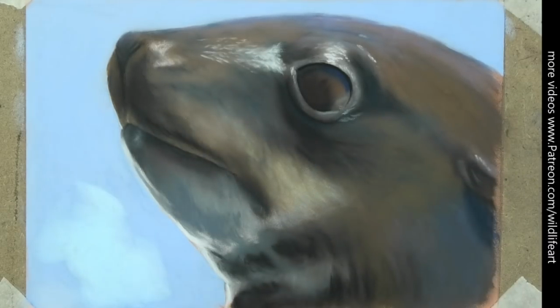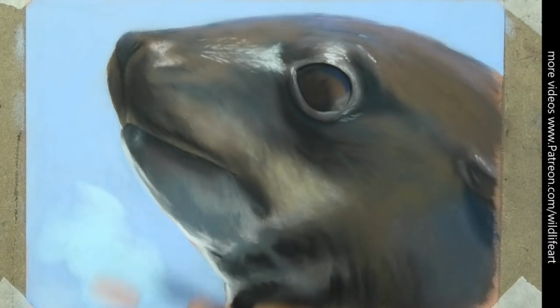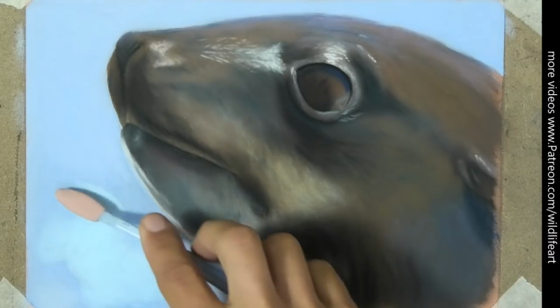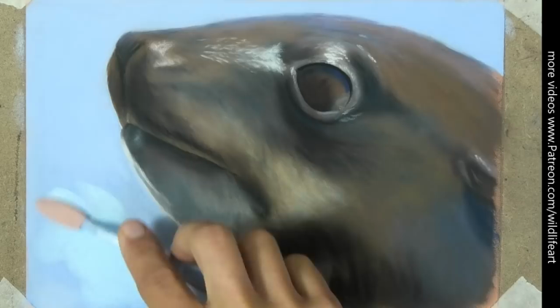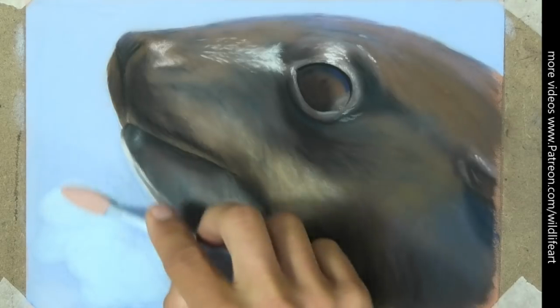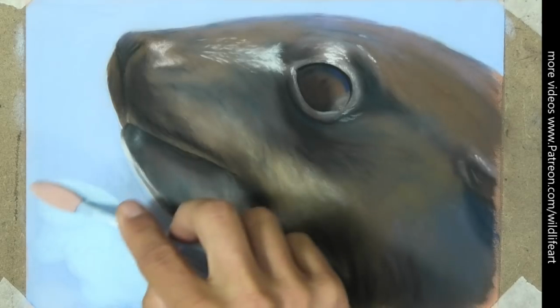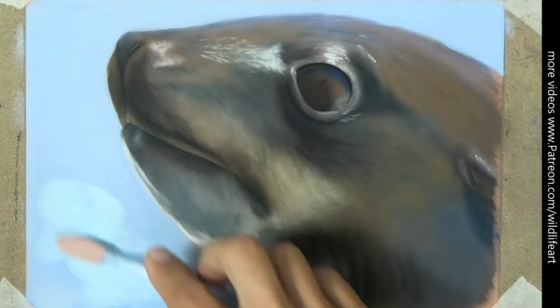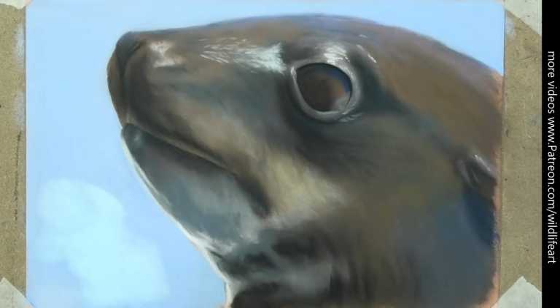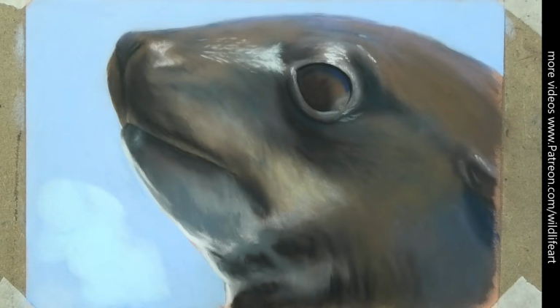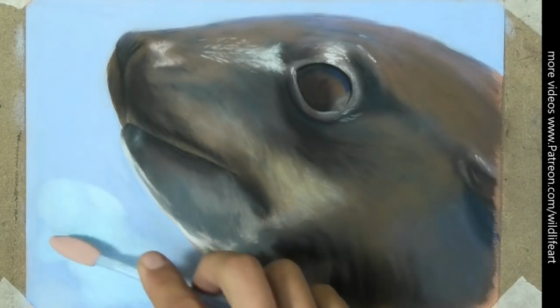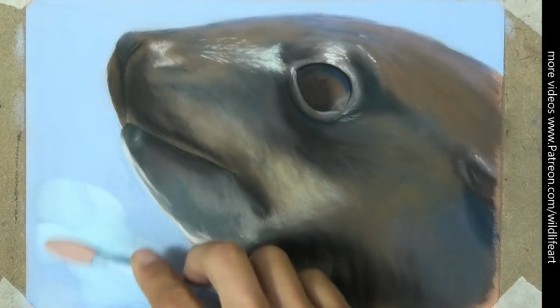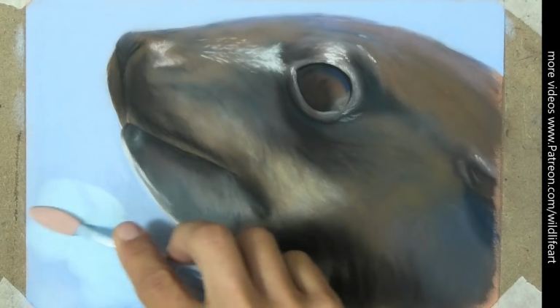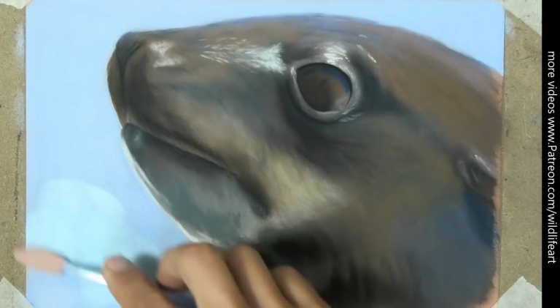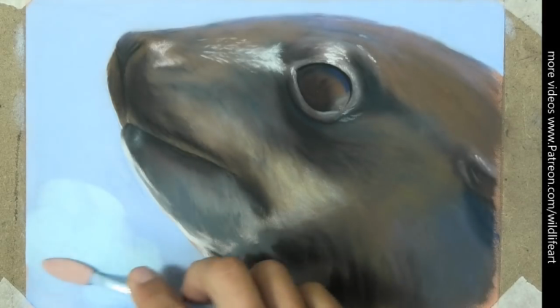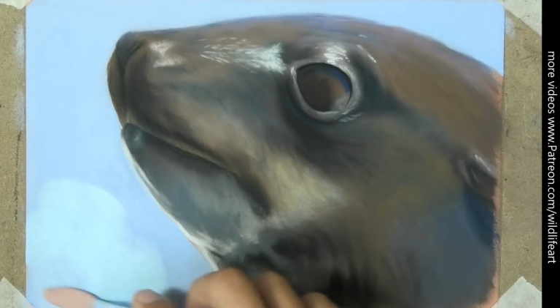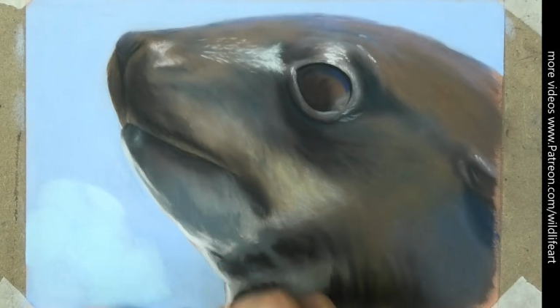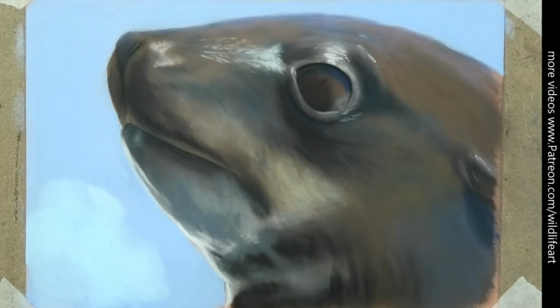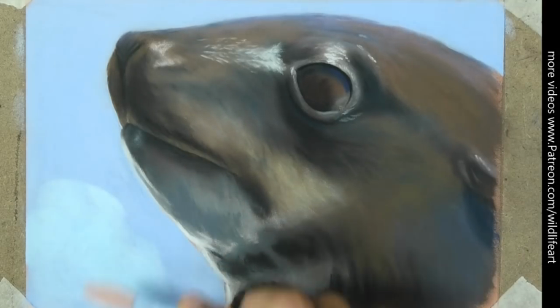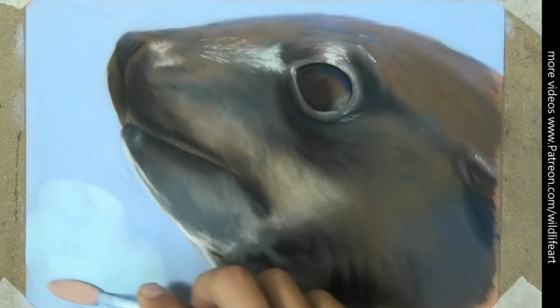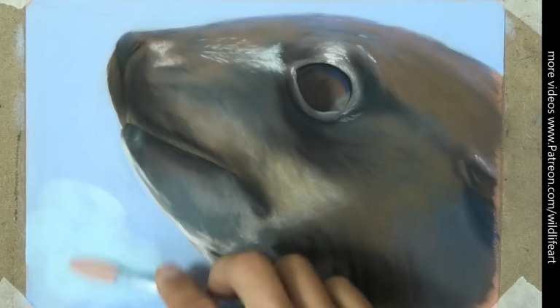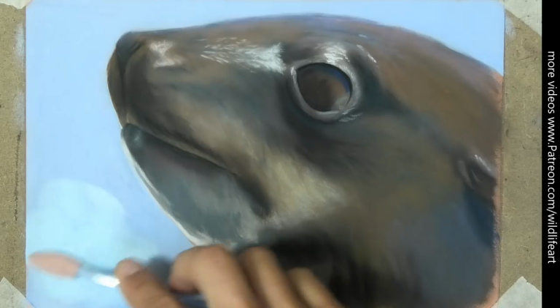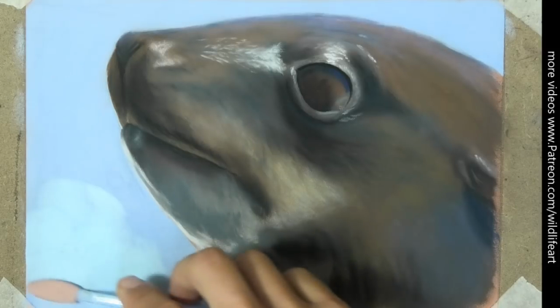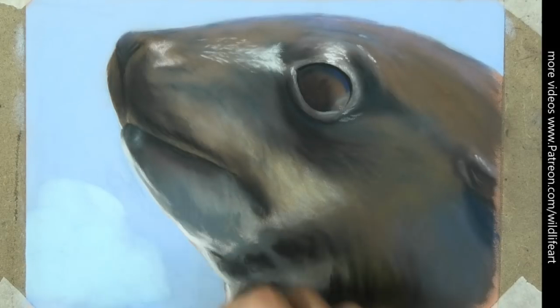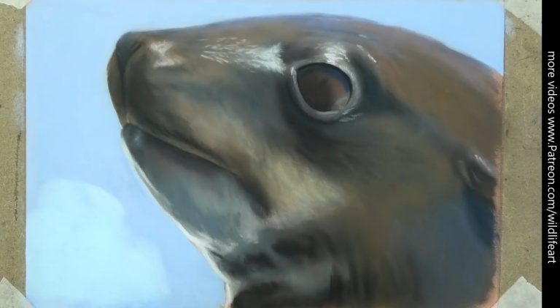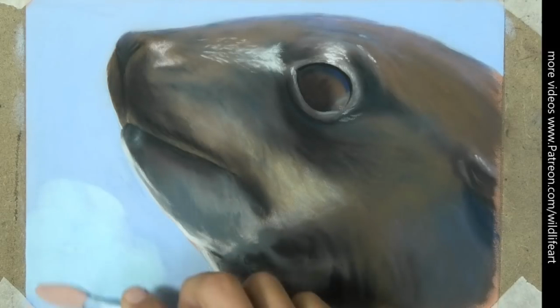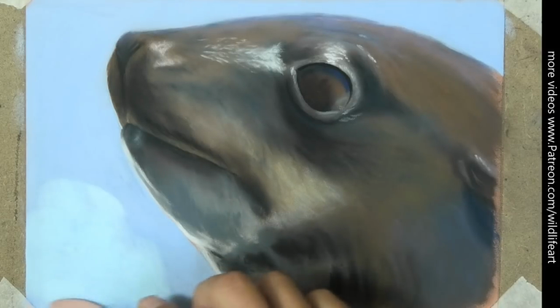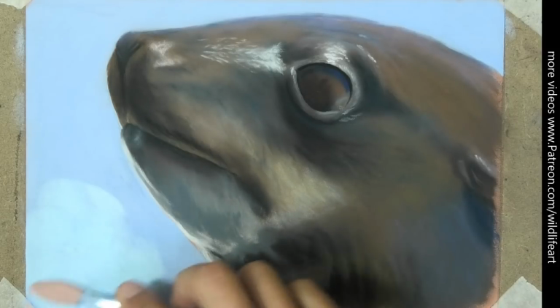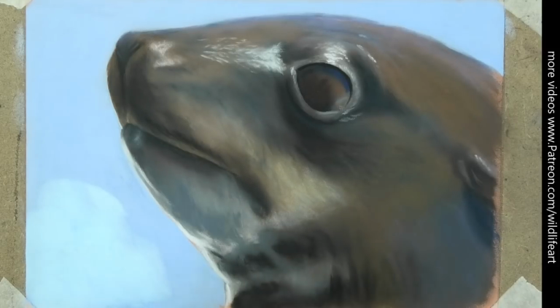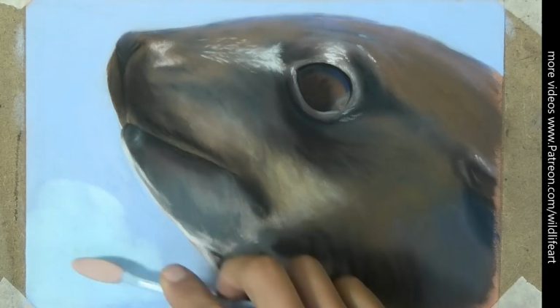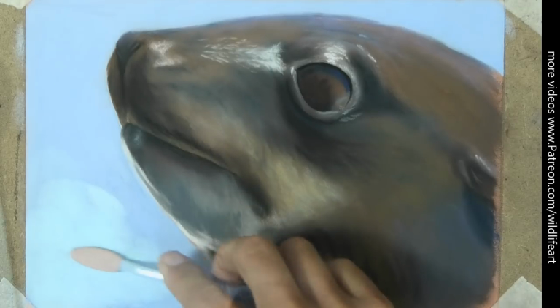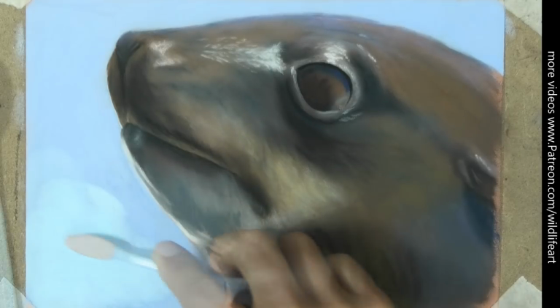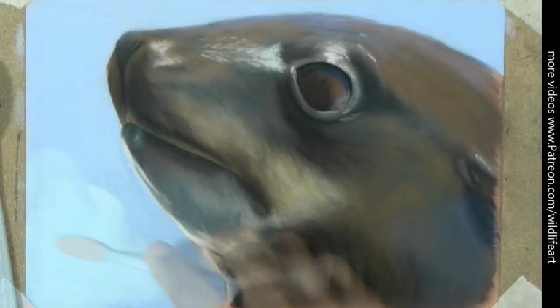Now remember, what I'm going to show you requires pastel matte. If you're using anything else you've got to try this out for yourself, because there's a good chance it won't work. Don't blame me — try it out on test pieces yourself first.